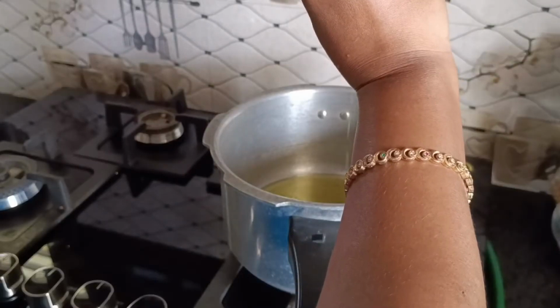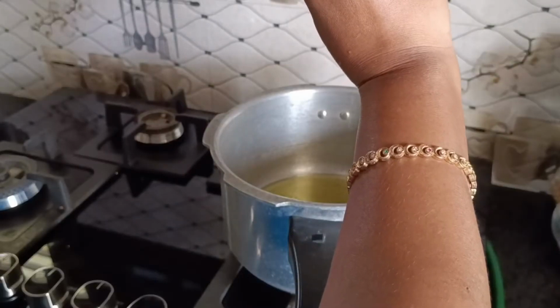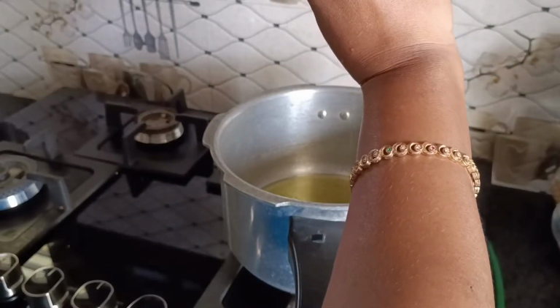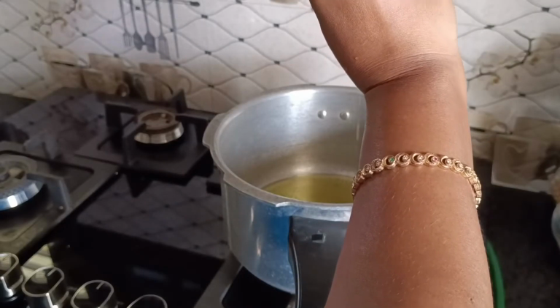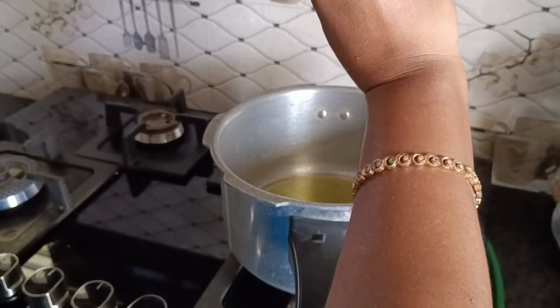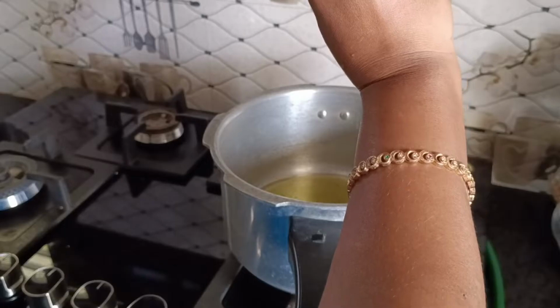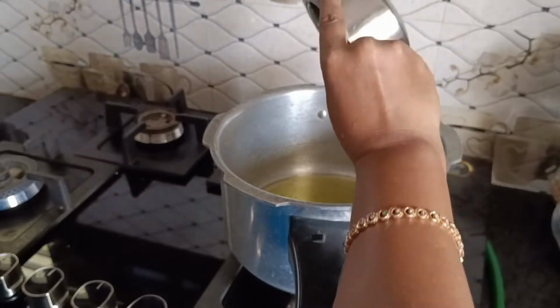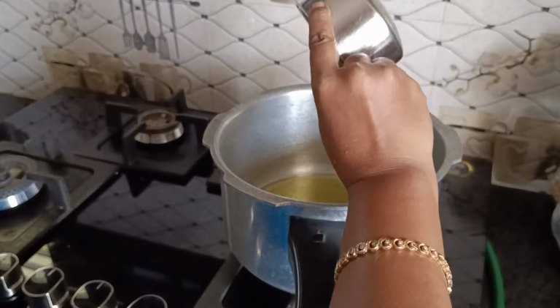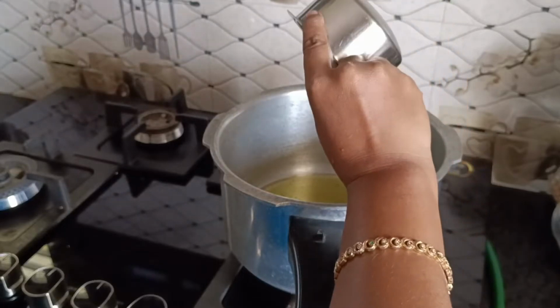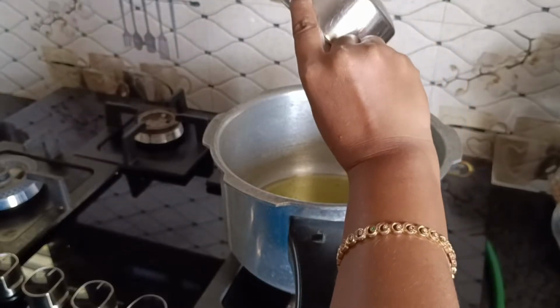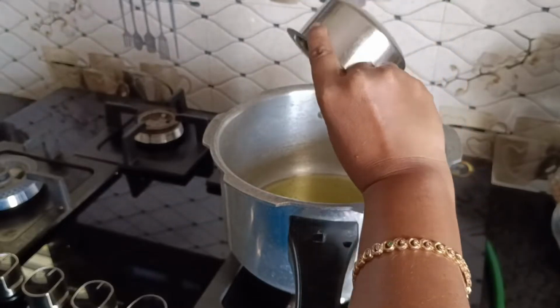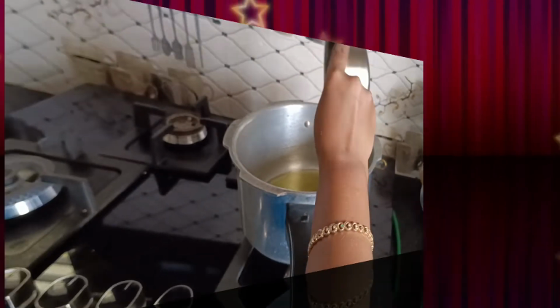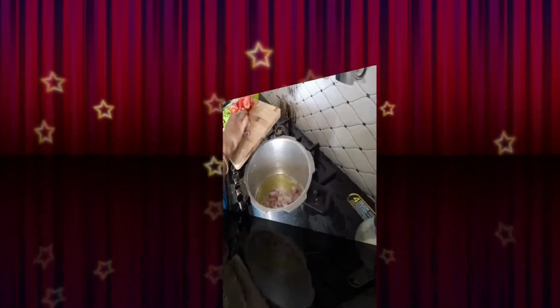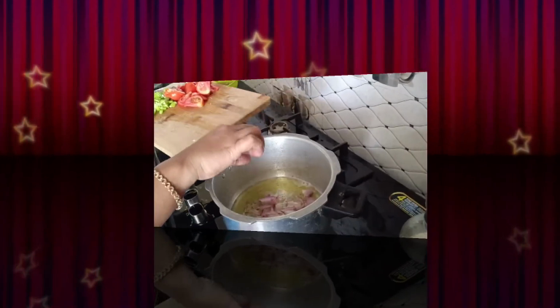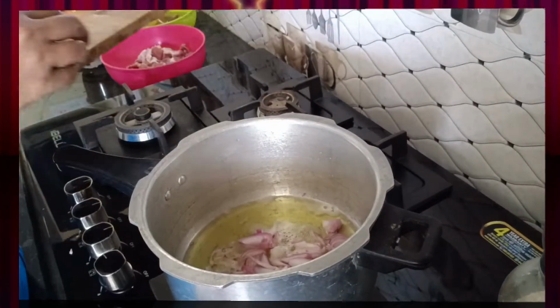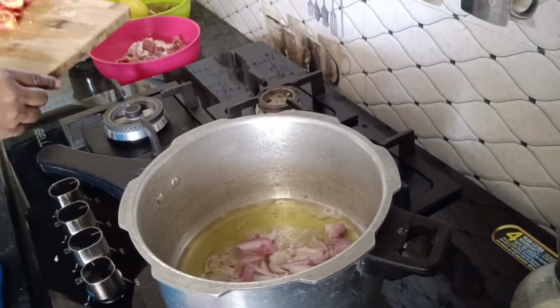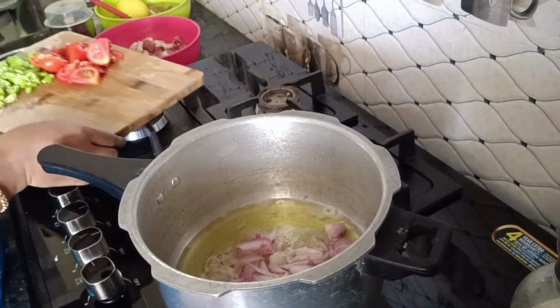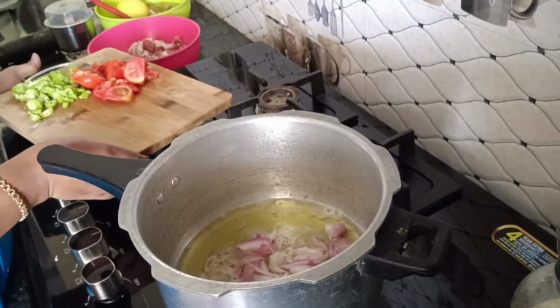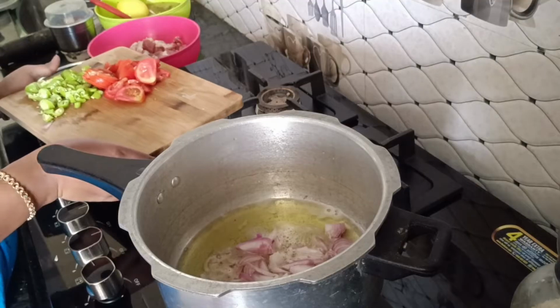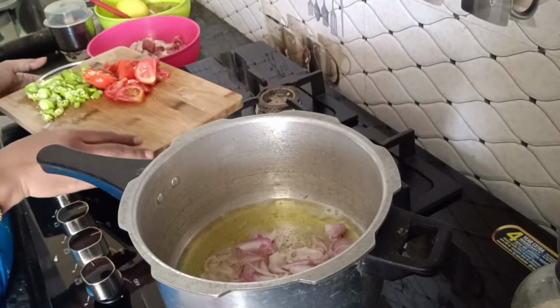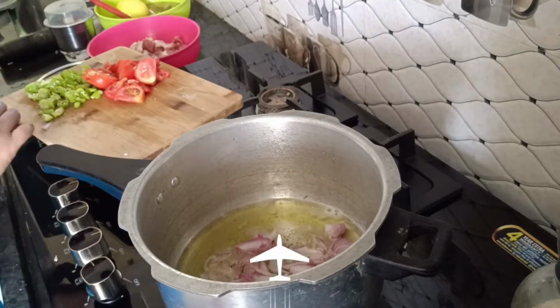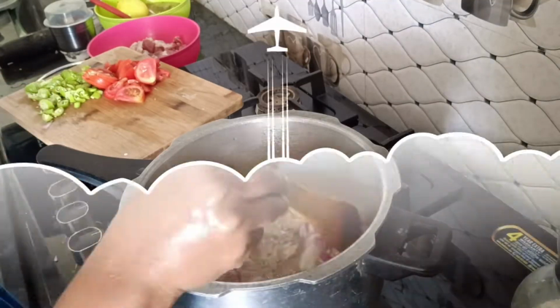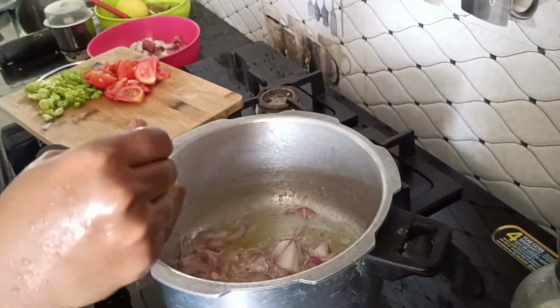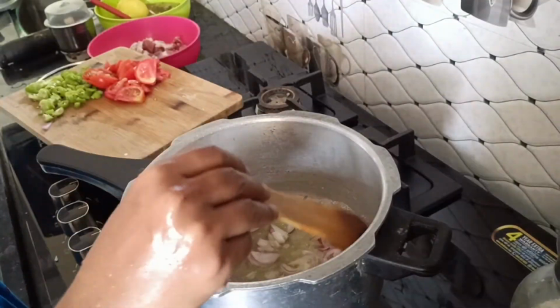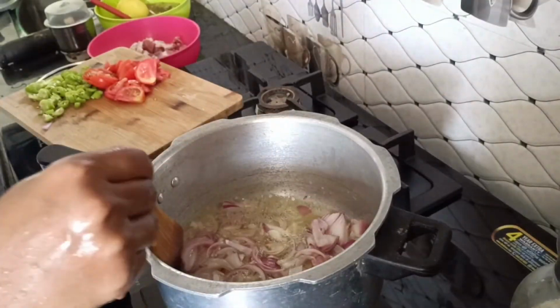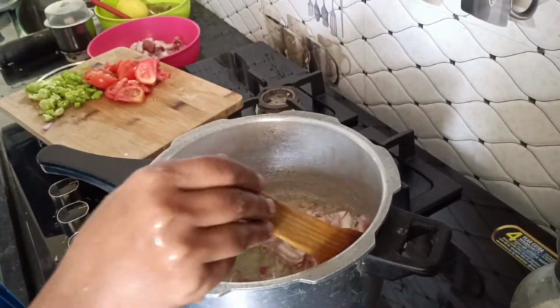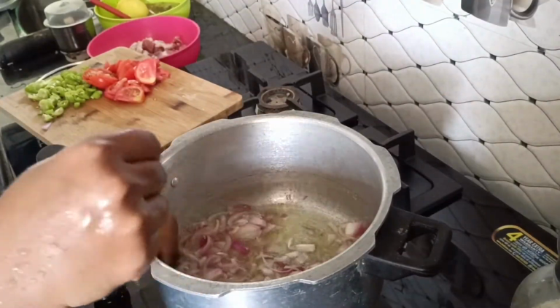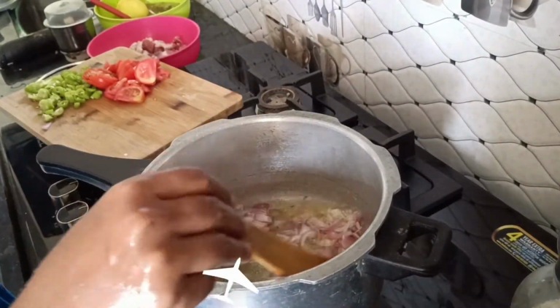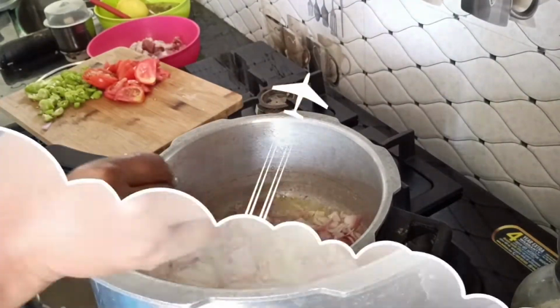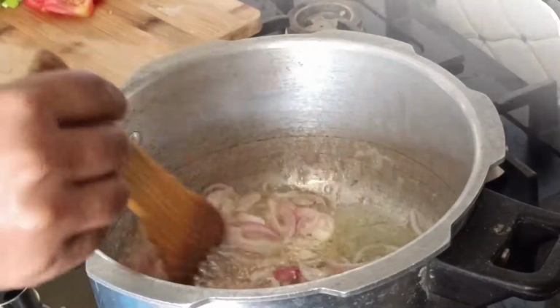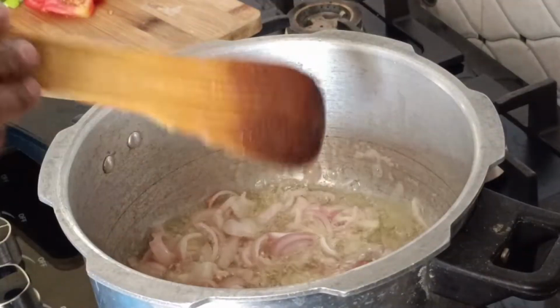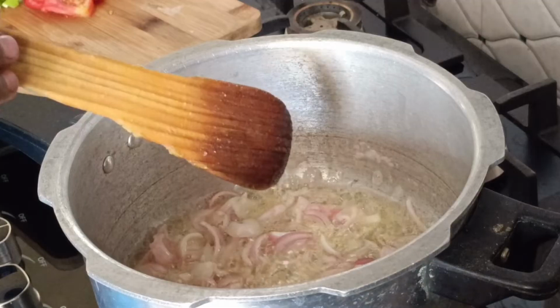I put the pan in, and you put it in the oil — I added about 1 to 2 tablespoons of oil. I'll just add the onions. I put in the bacon.